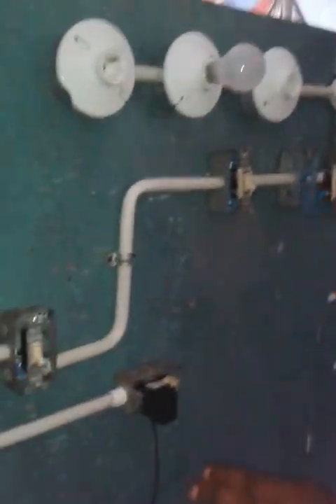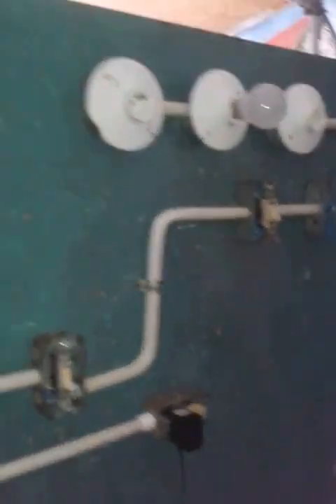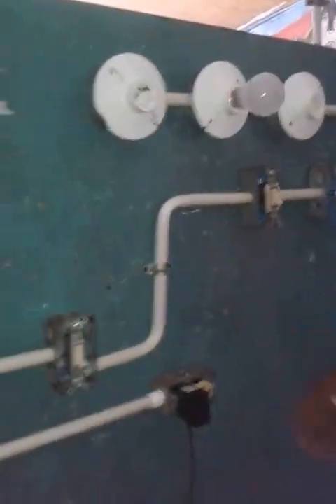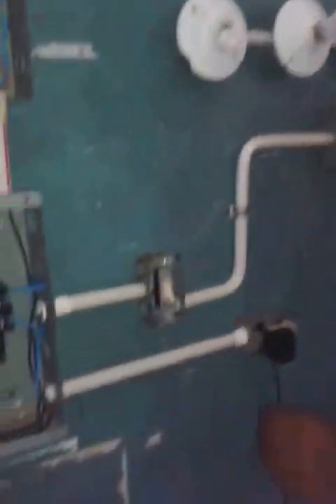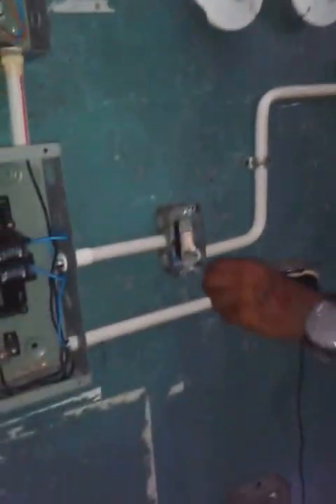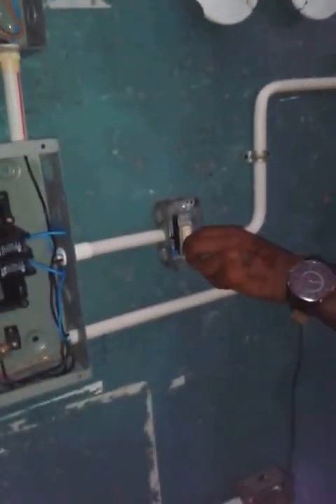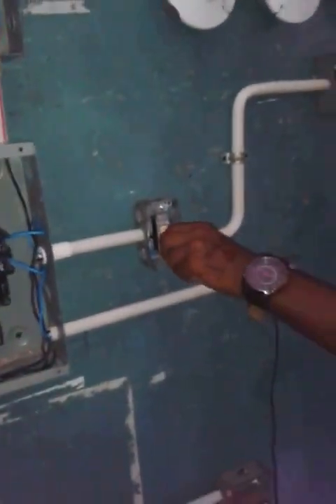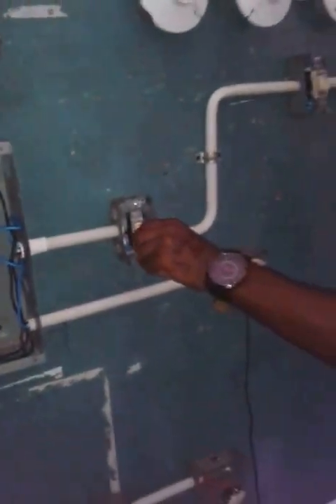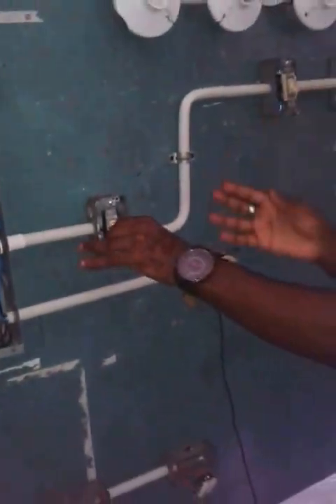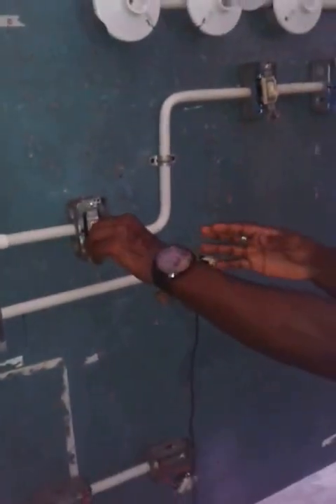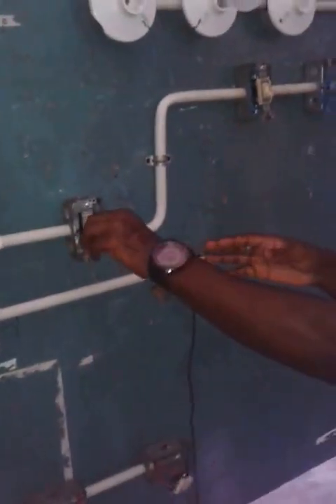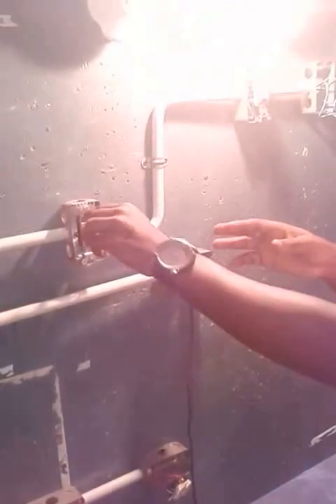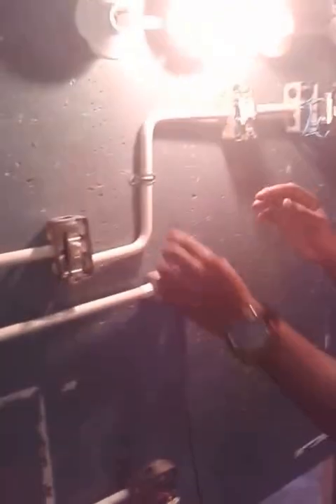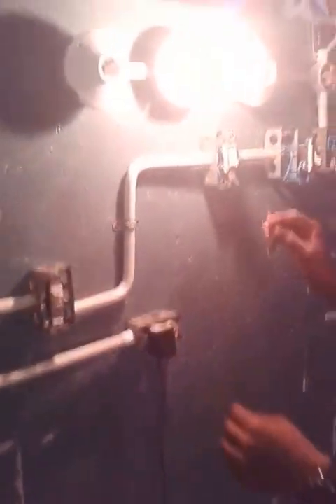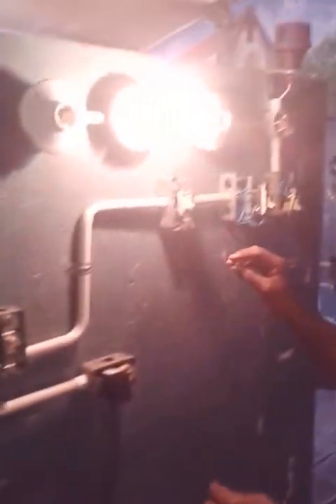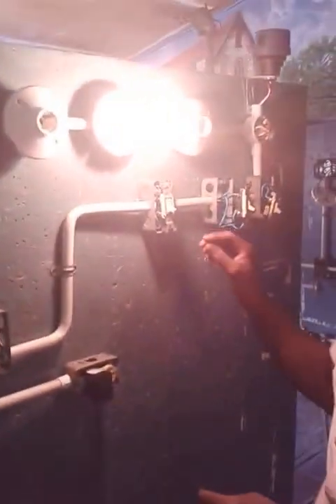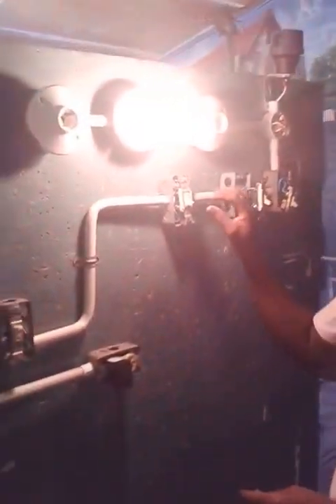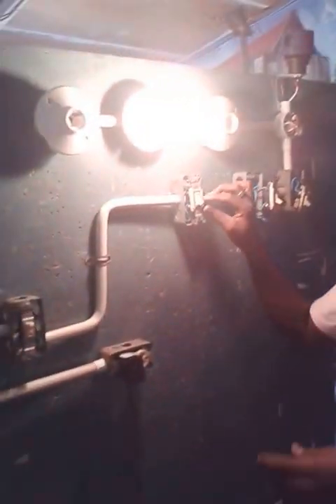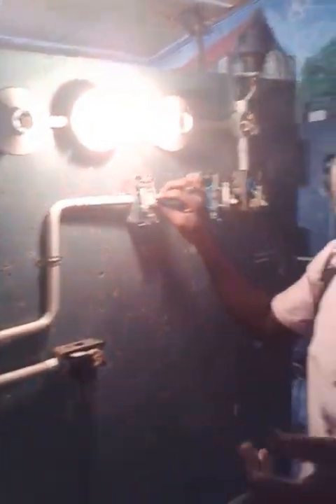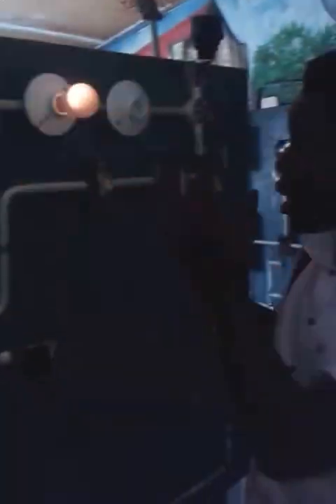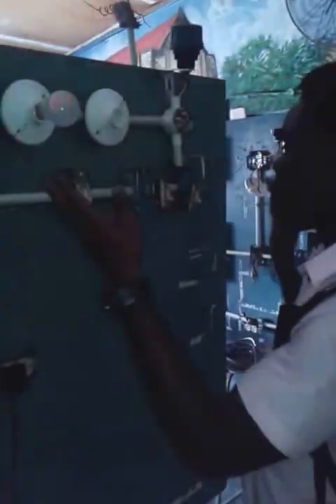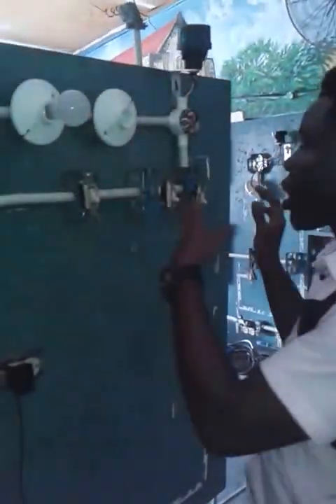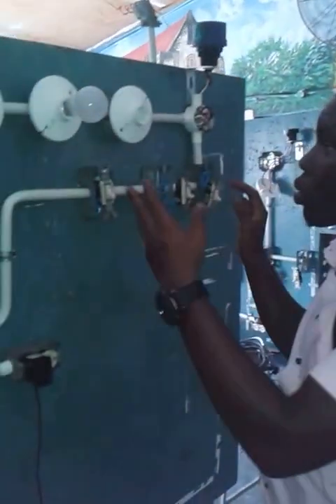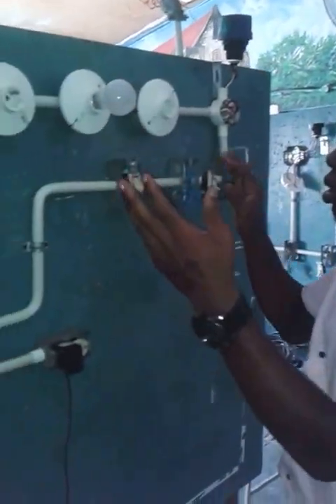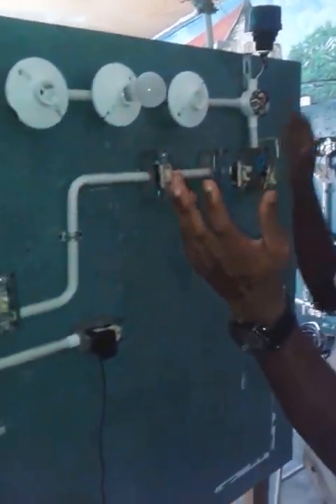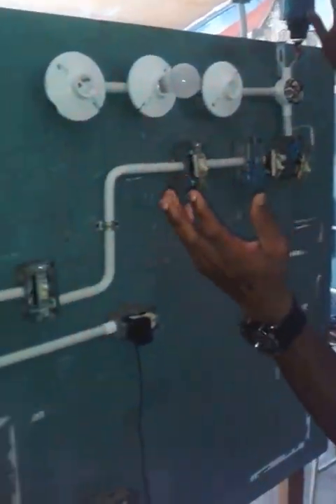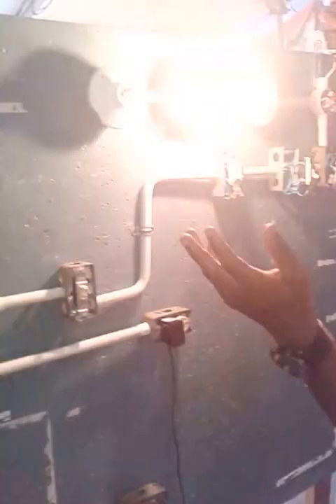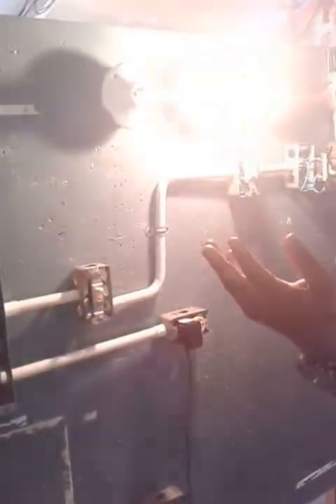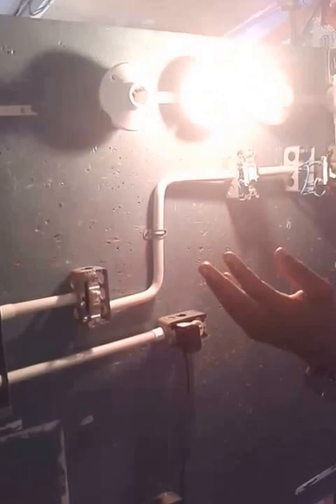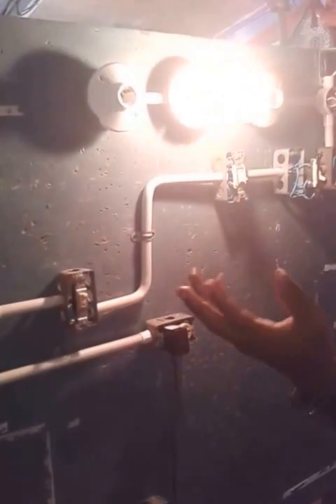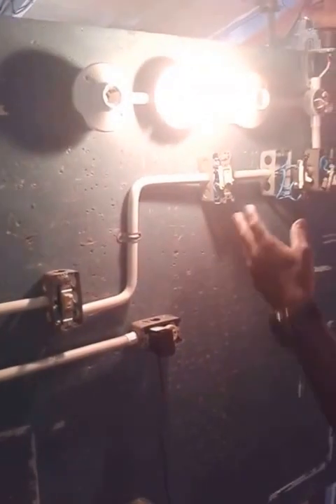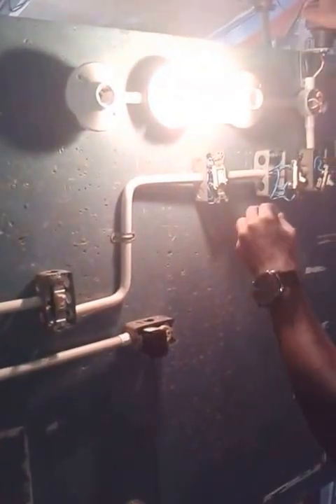Now I am going to demonstrate how this works. This is our main switch right here. We put the main switch on, which we can use any one of these other switches to turn off.